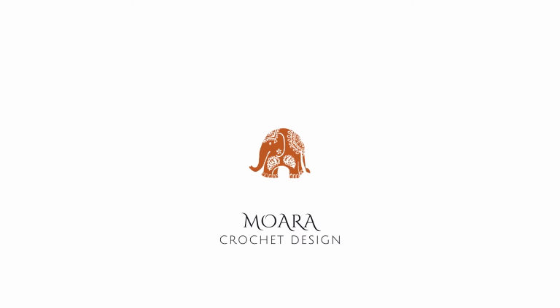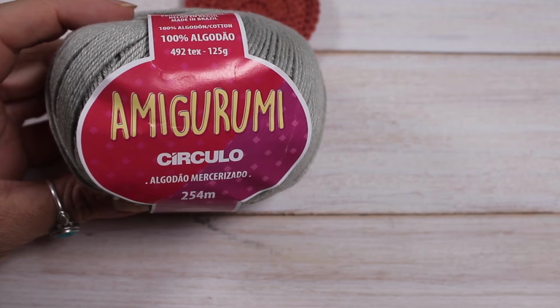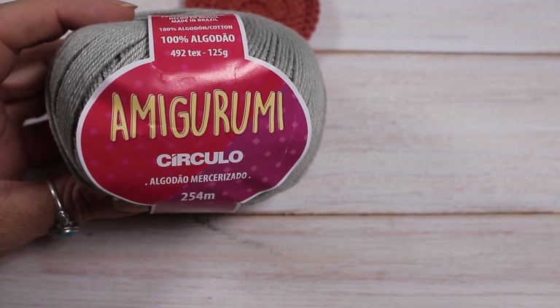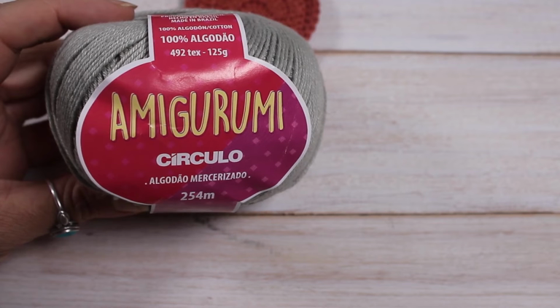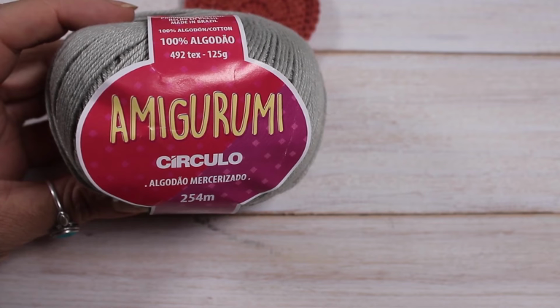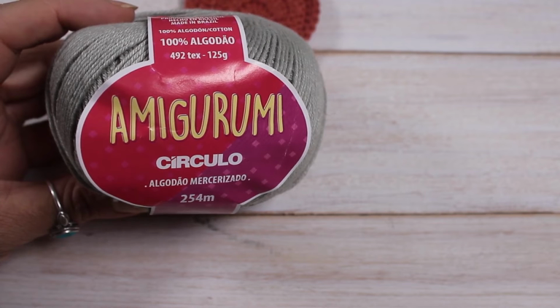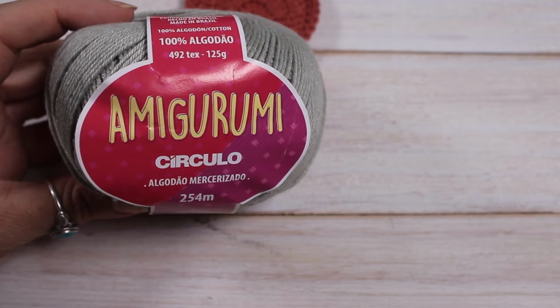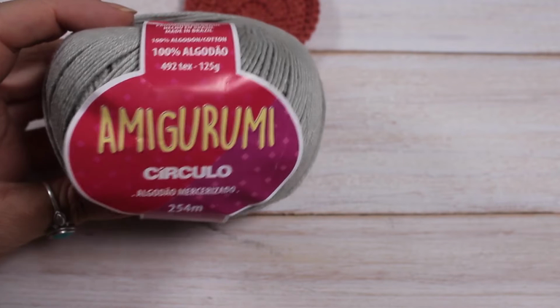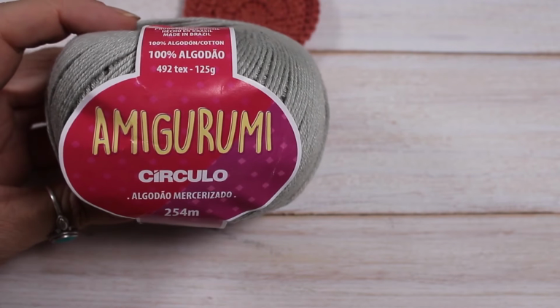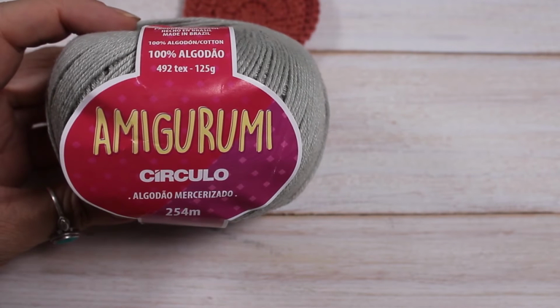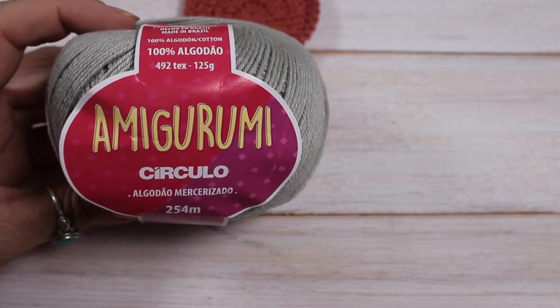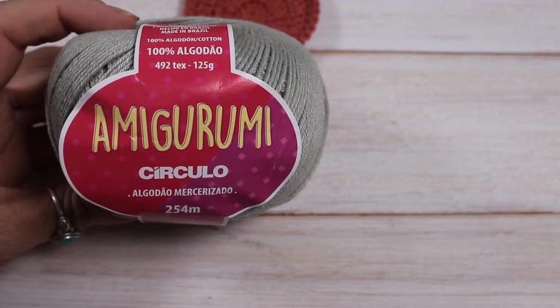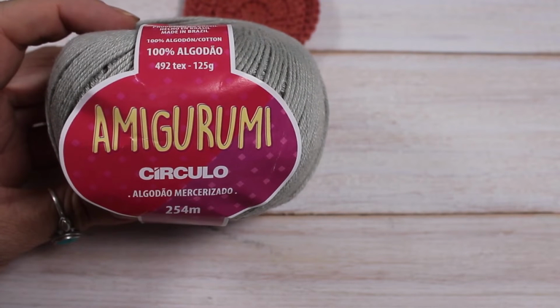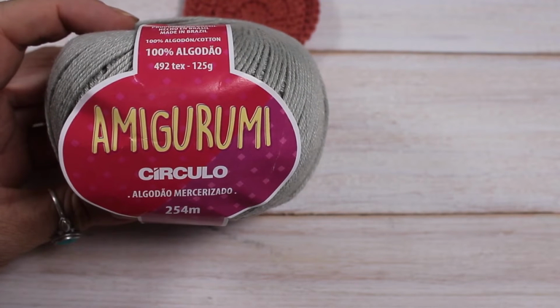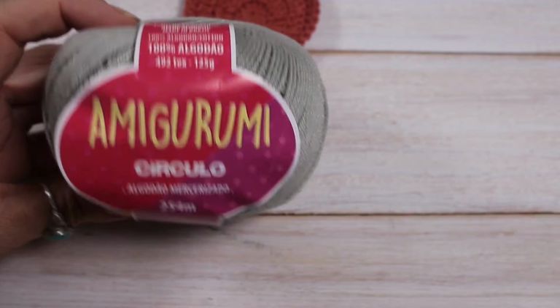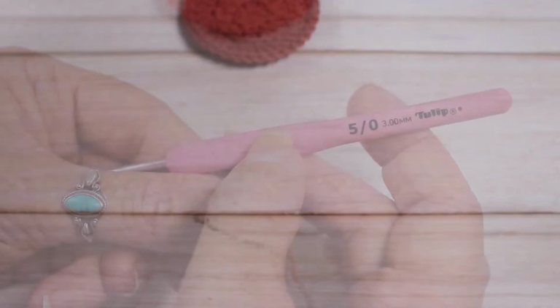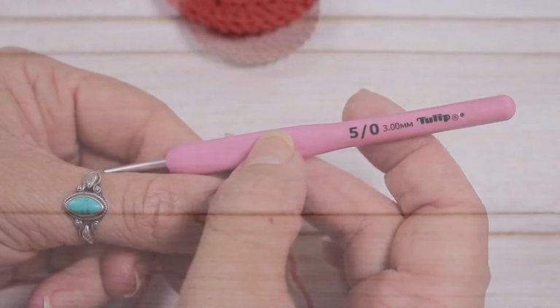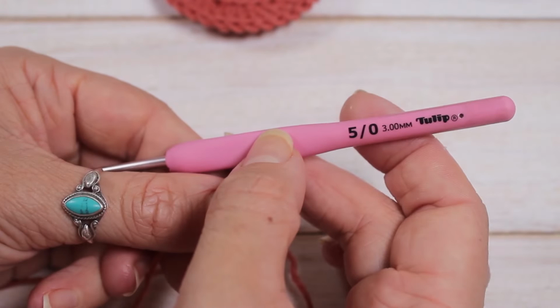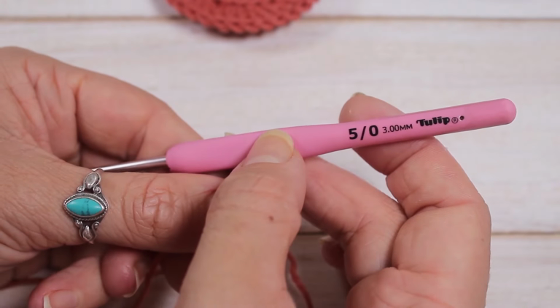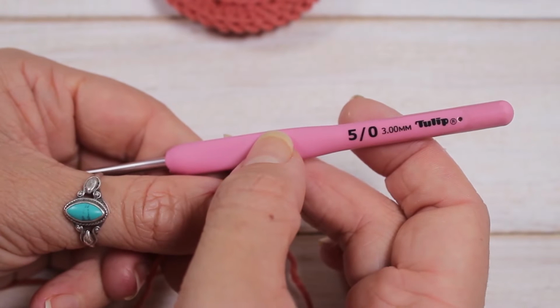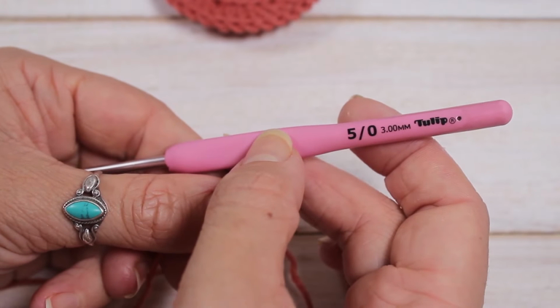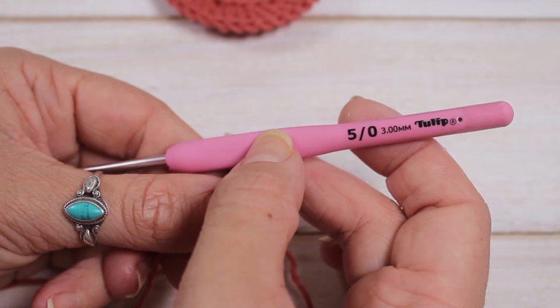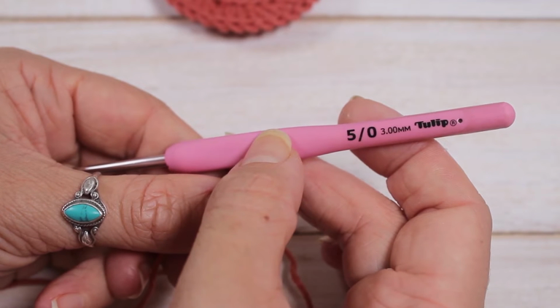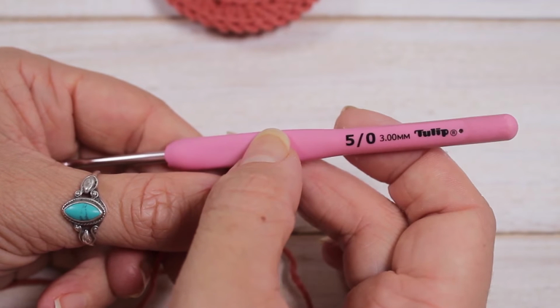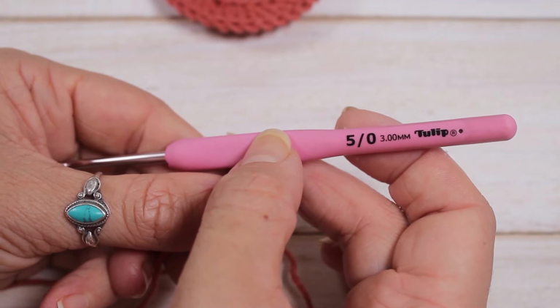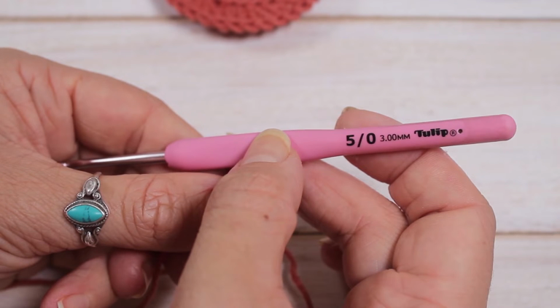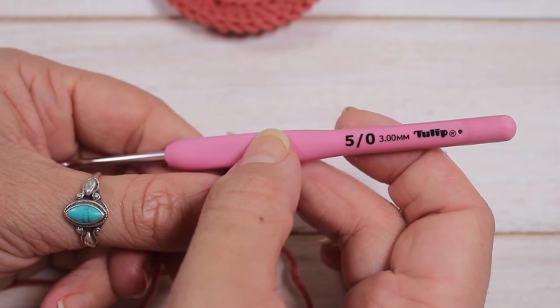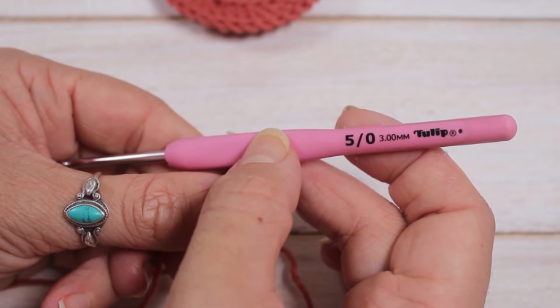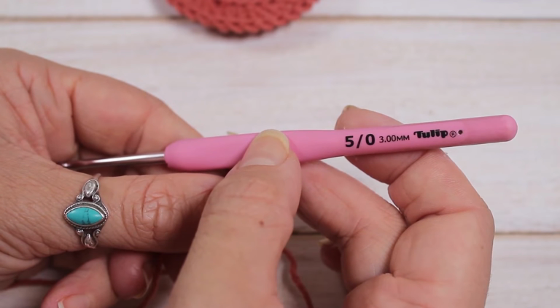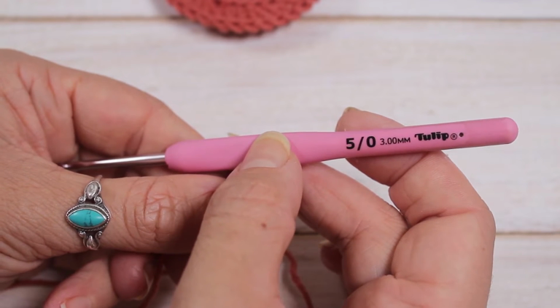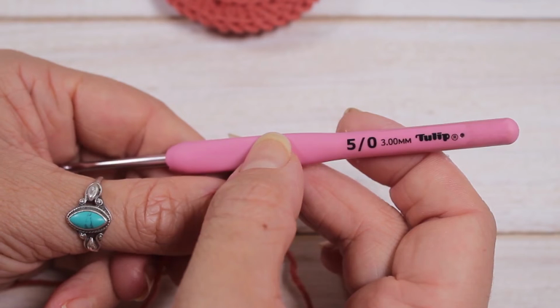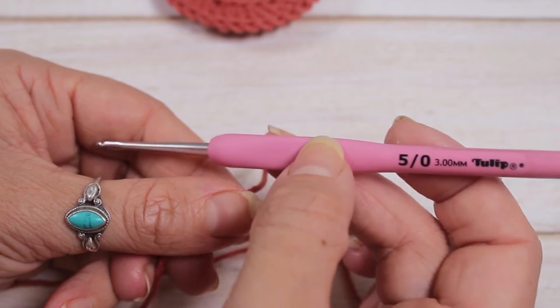To make my crochet face scrubby I've used amigurumi yarn by Circular. For this tutorial I have actually used a 3mm crochet hook and not a 2.5.